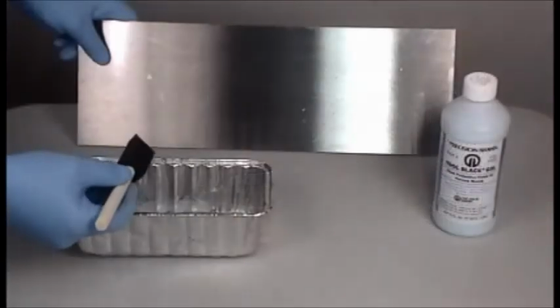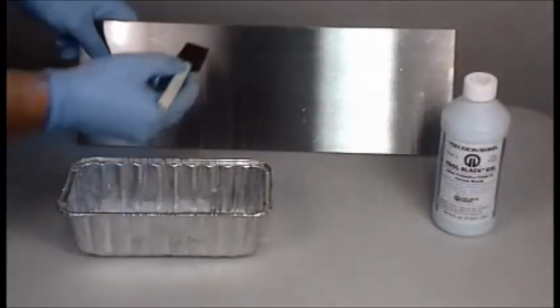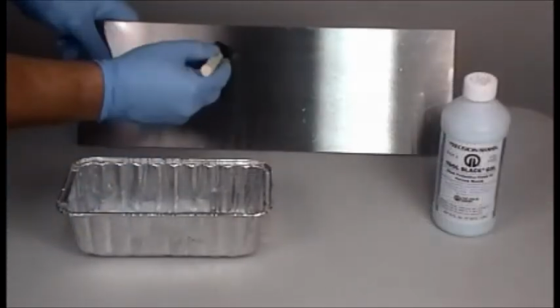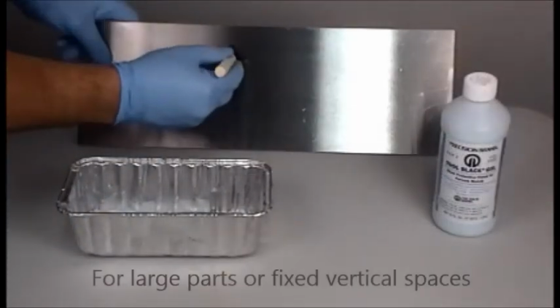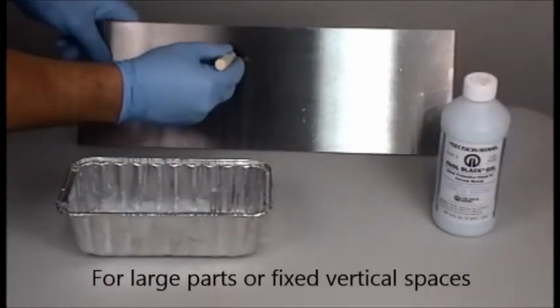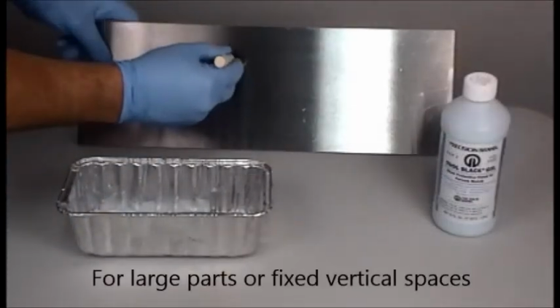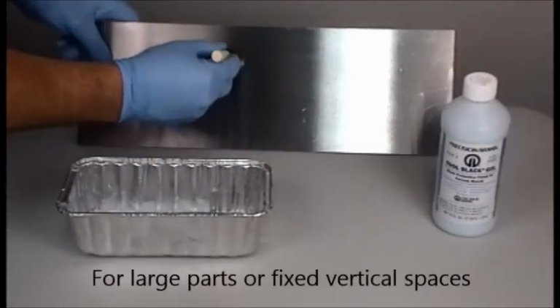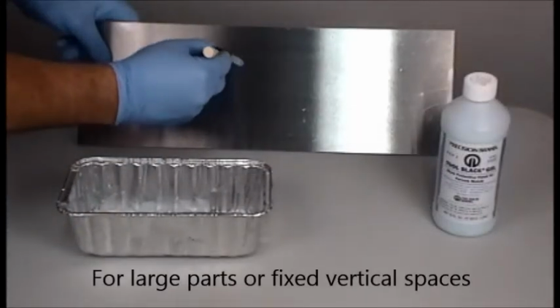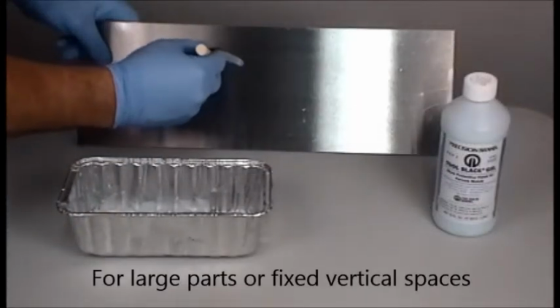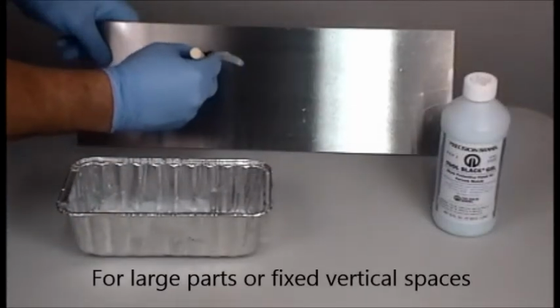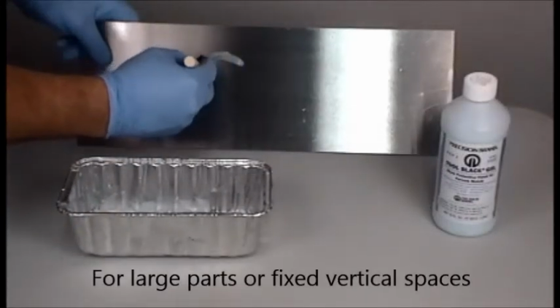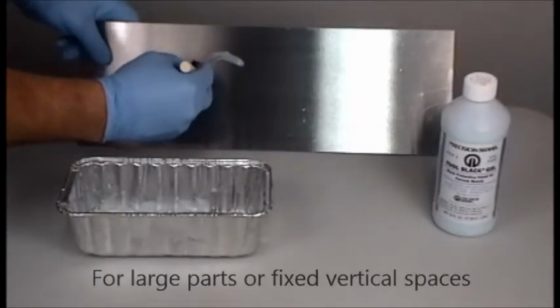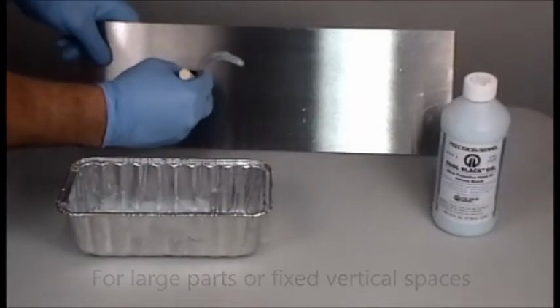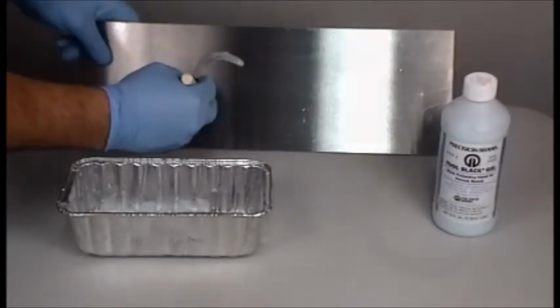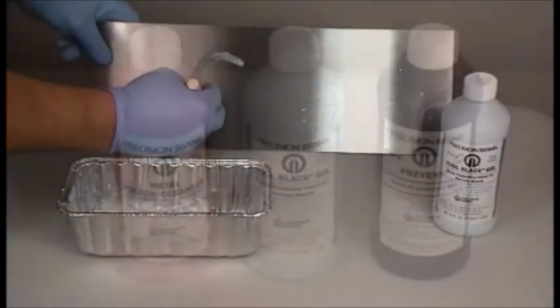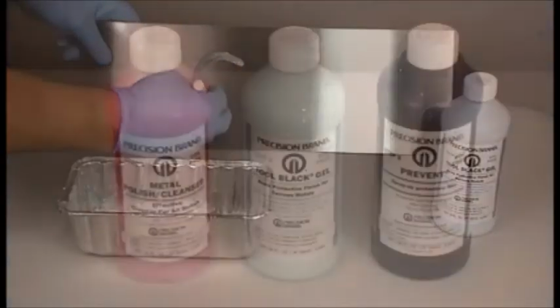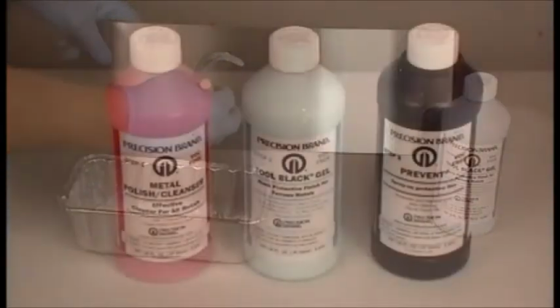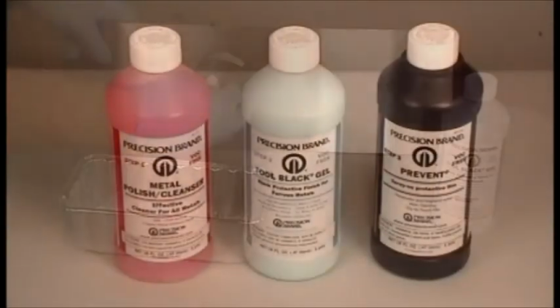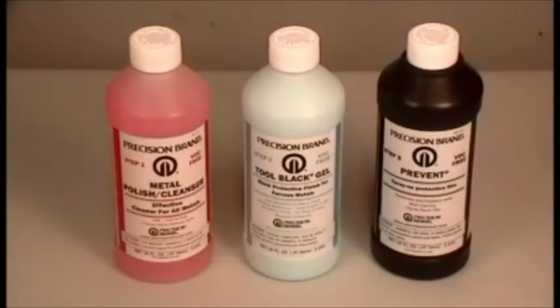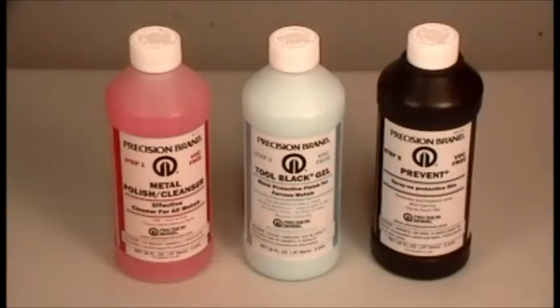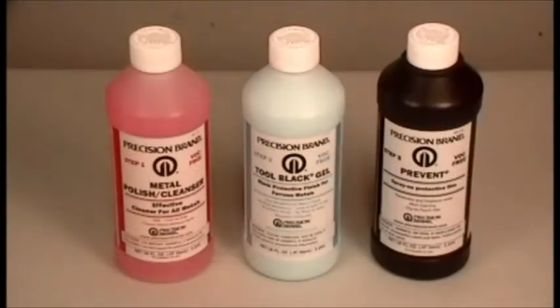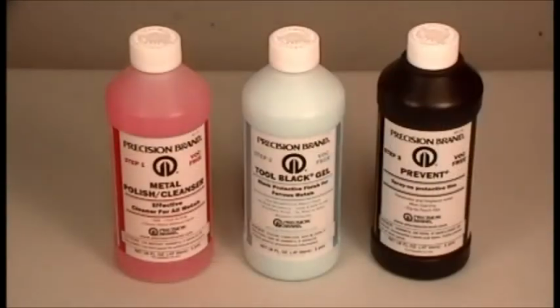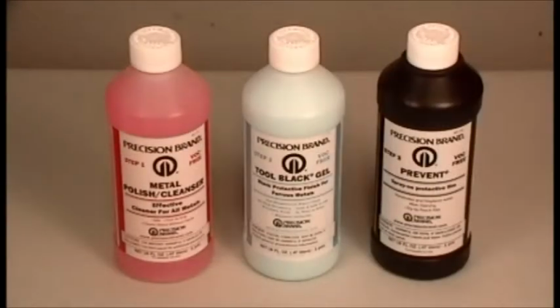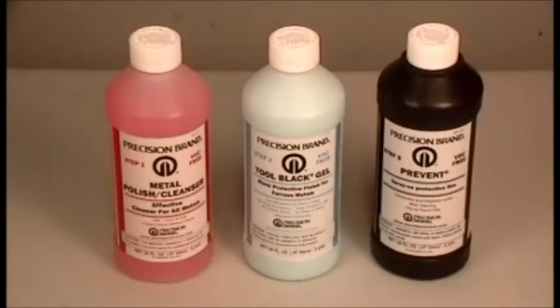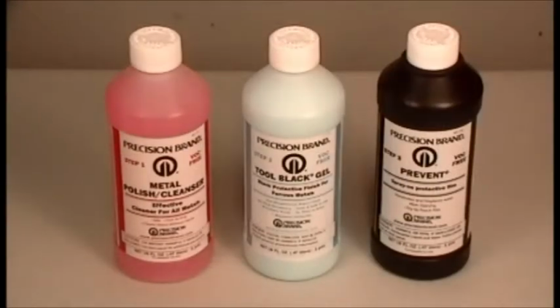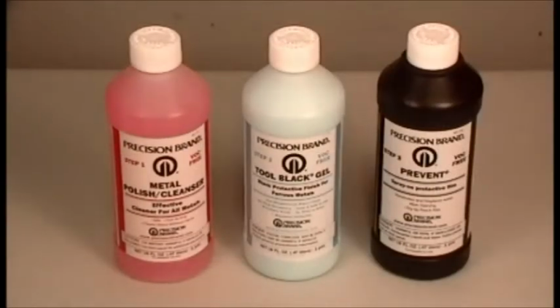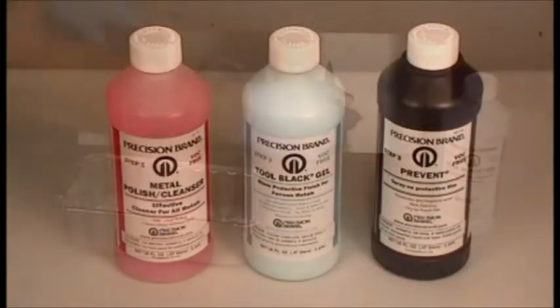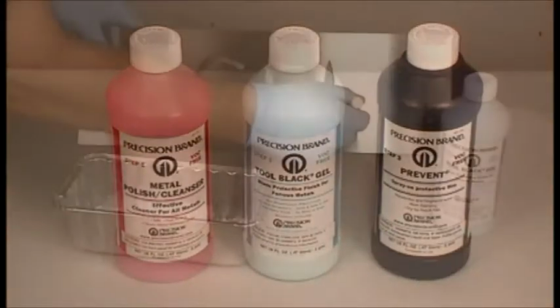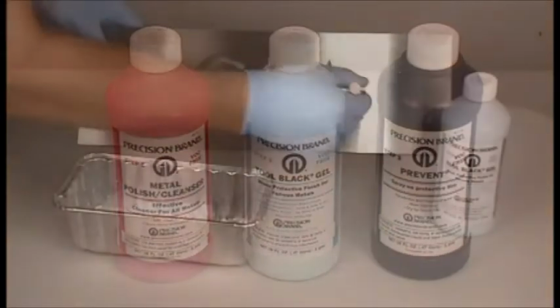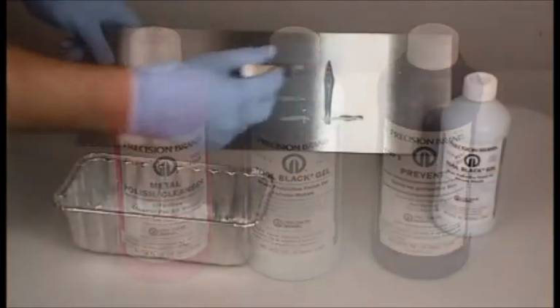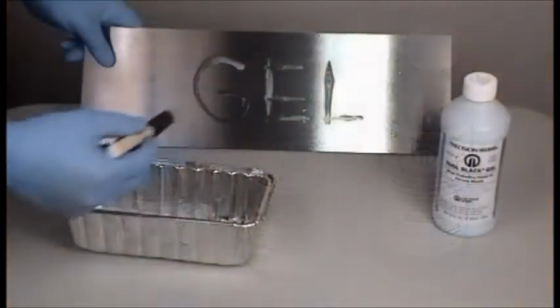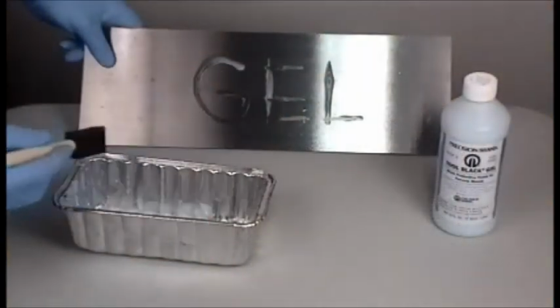For parts that are too large to dip or for fixed vertical spaces, Tool Black also comes in a gel formulation that can be brushed on where you need it.